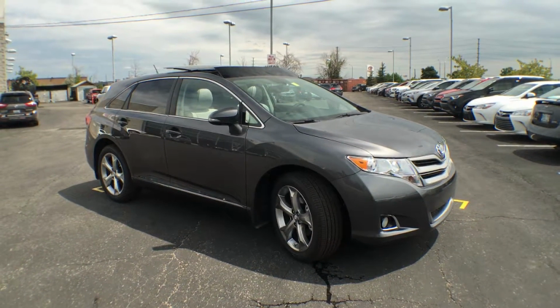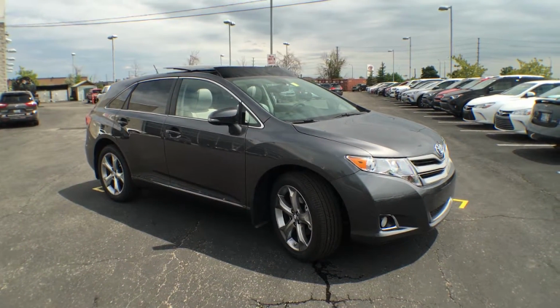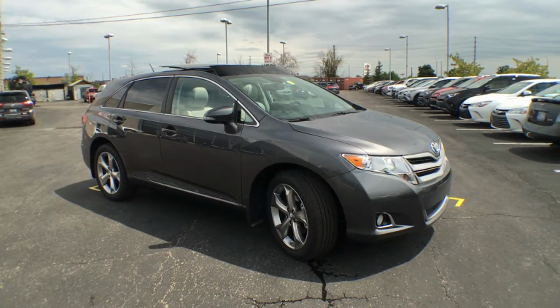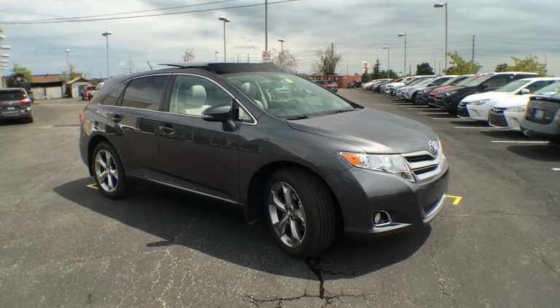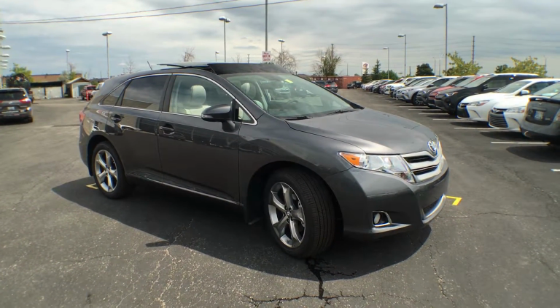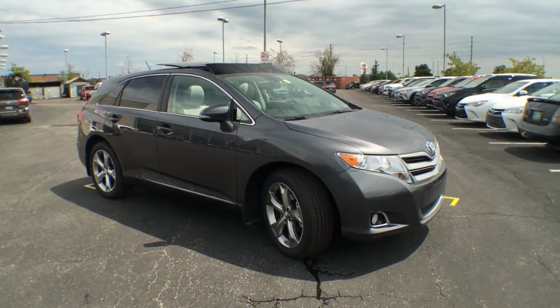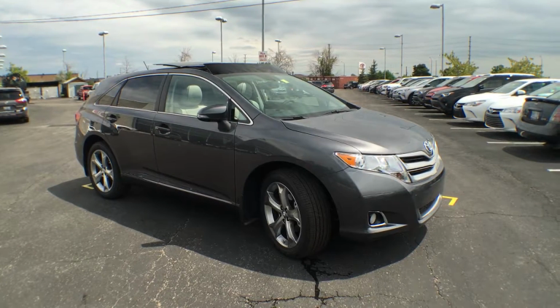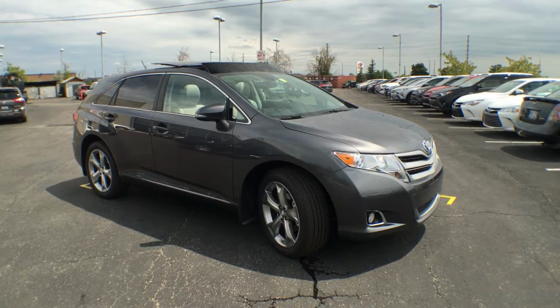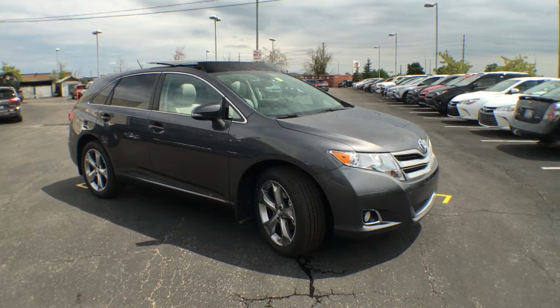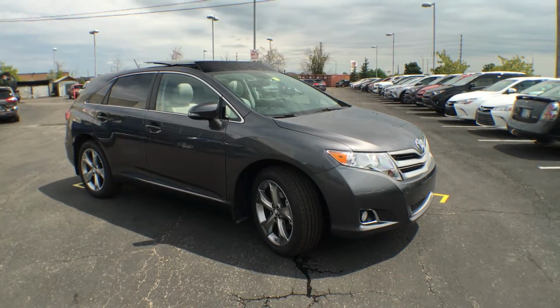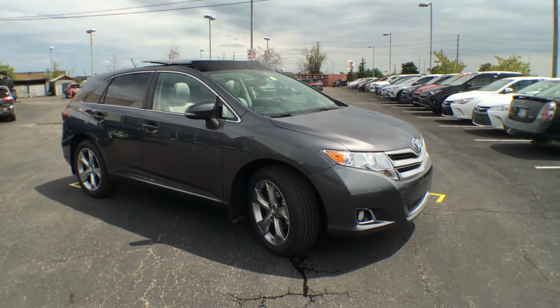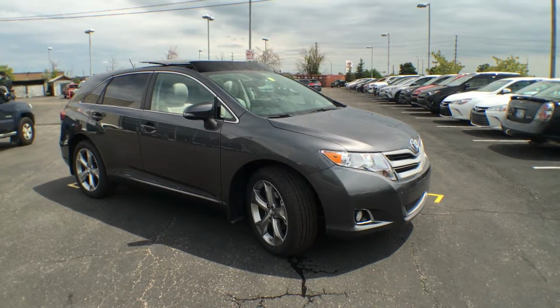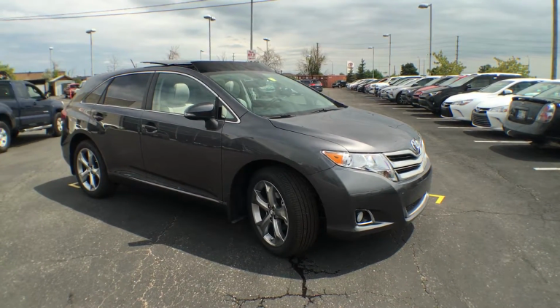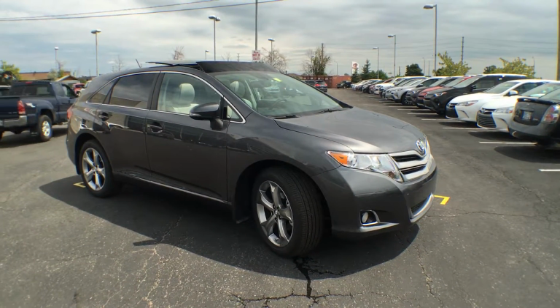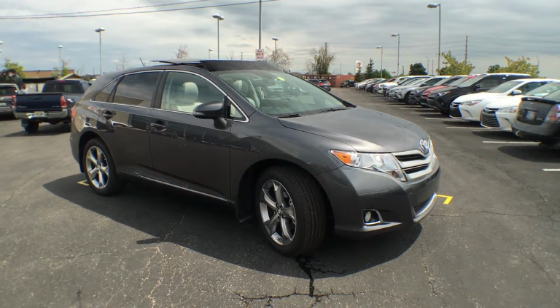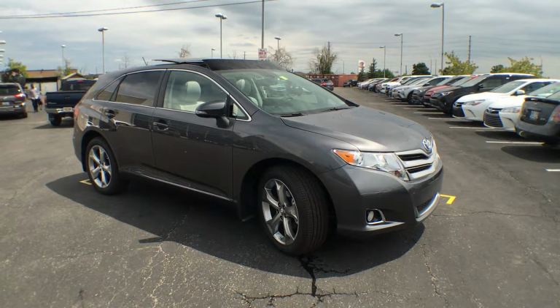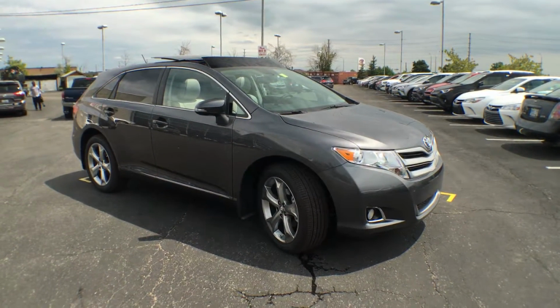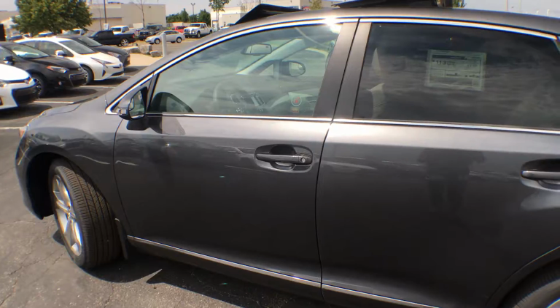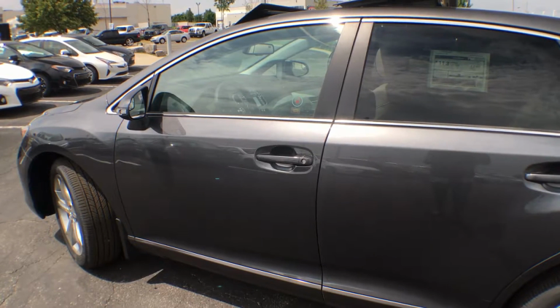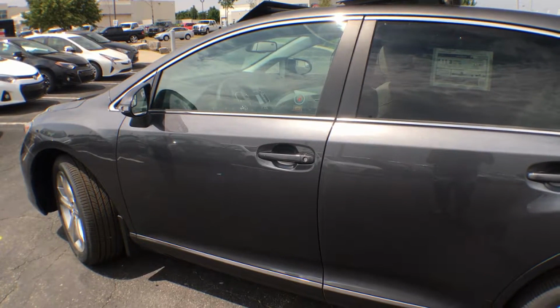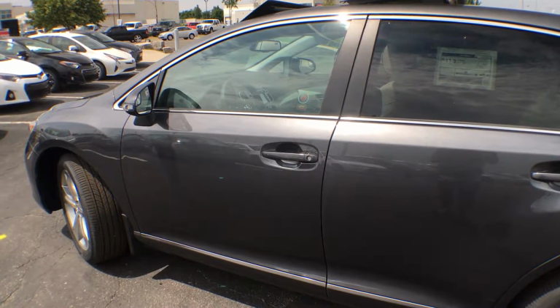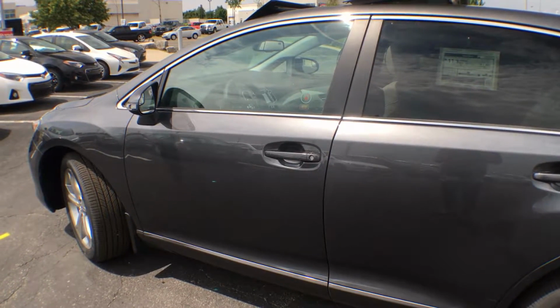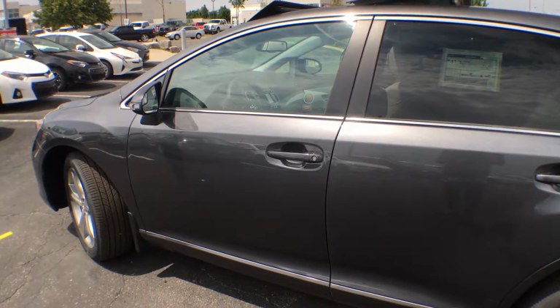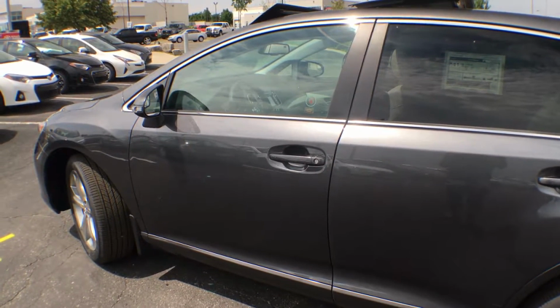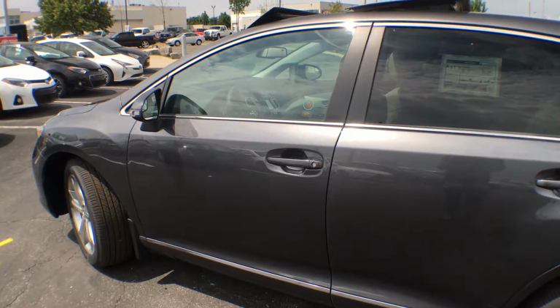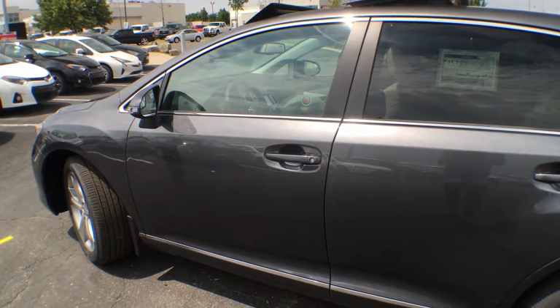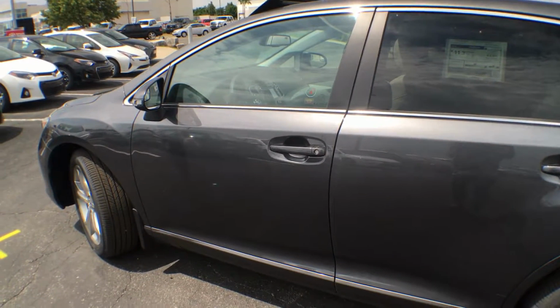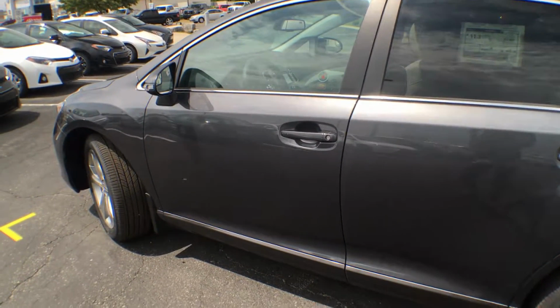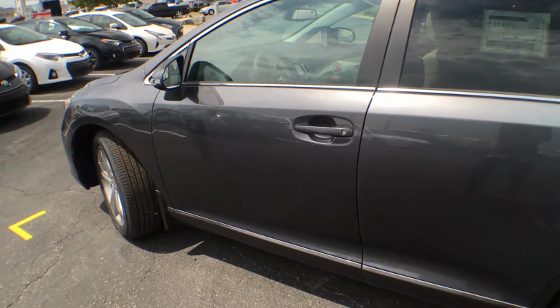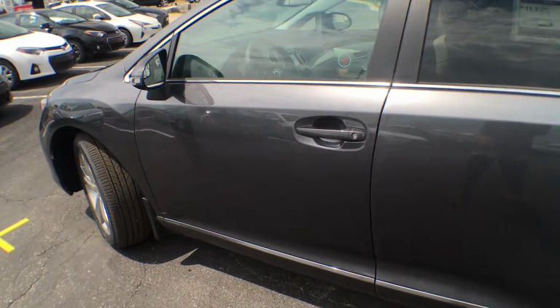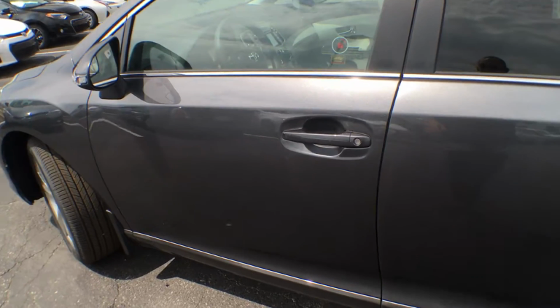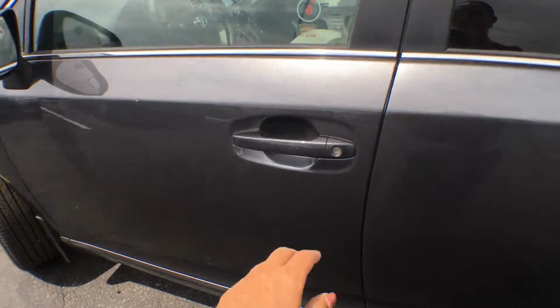So there you have it — the 2016 V6 Venza all-wheel drive XLE in magnetic gray metallic. This beautiful Venza does have keyless entry, so simply click unlock on your key fob and it's going to allow you right into the vehicle.